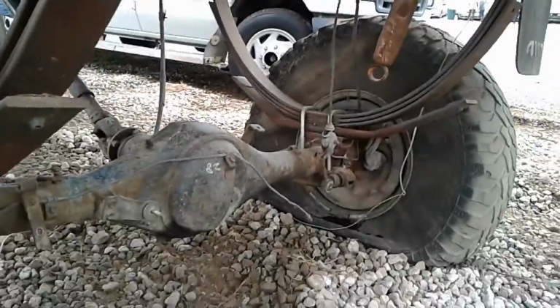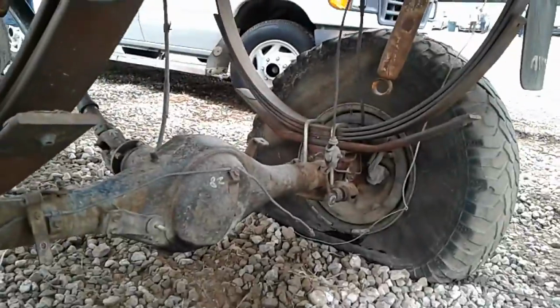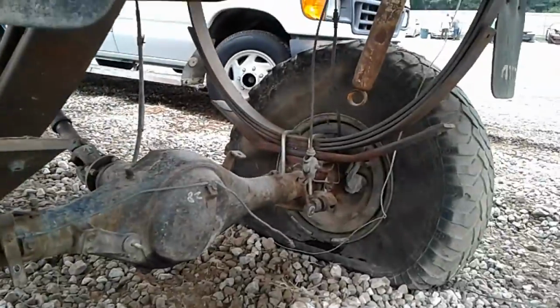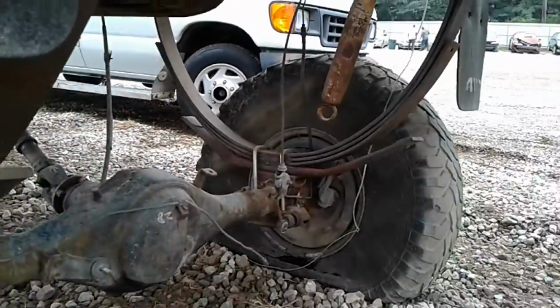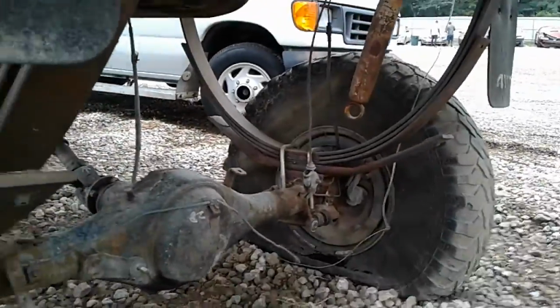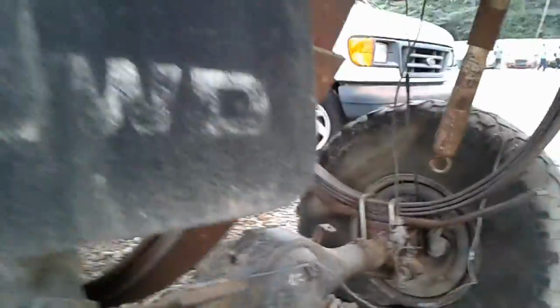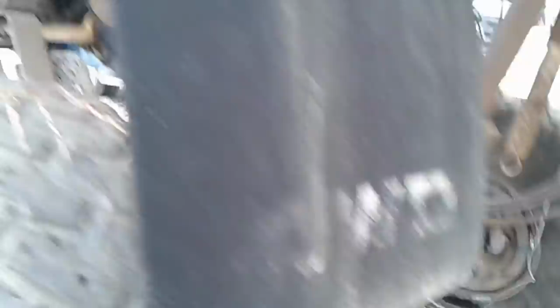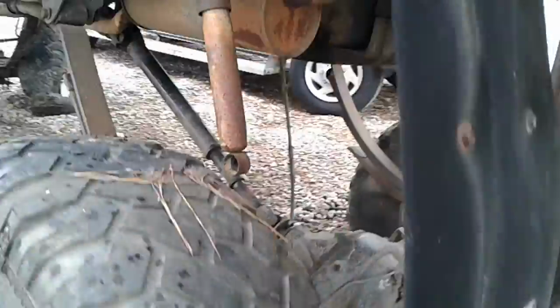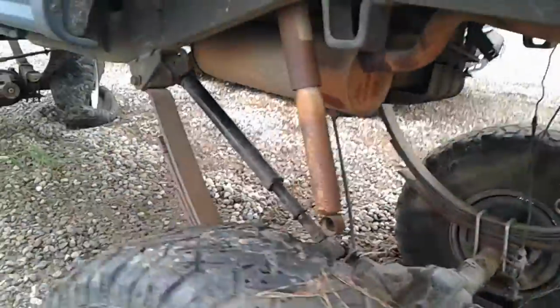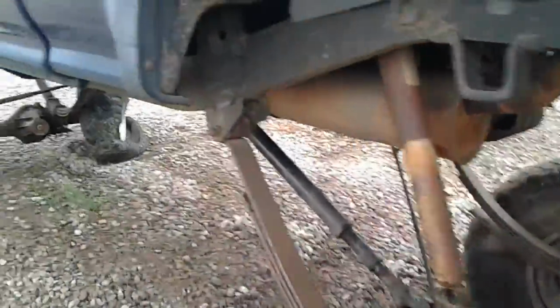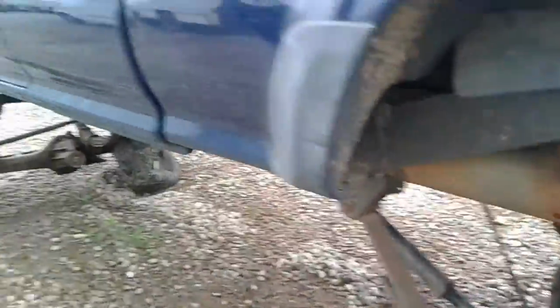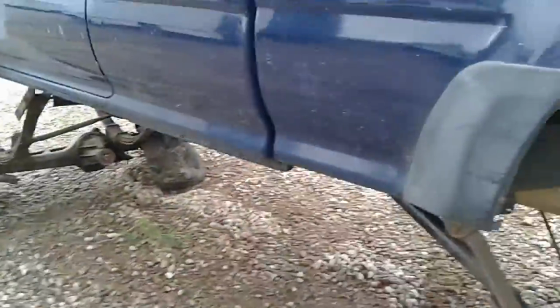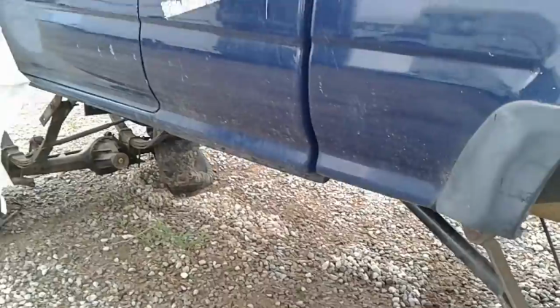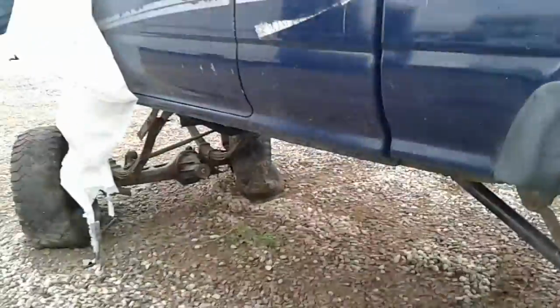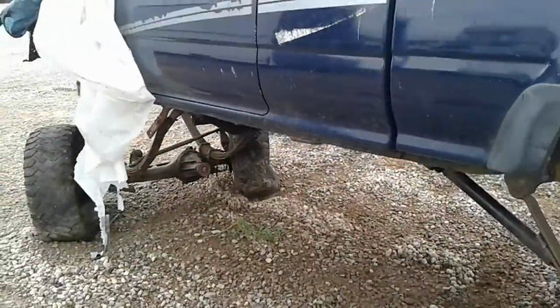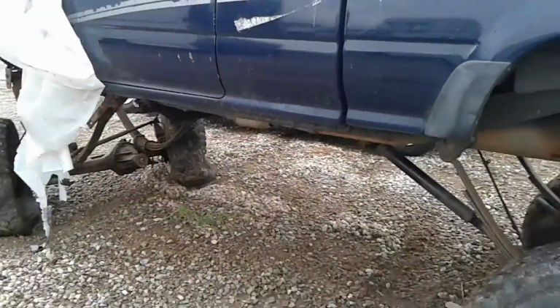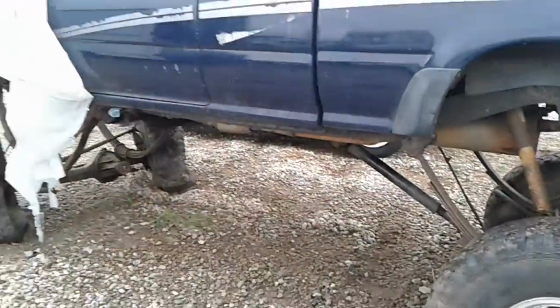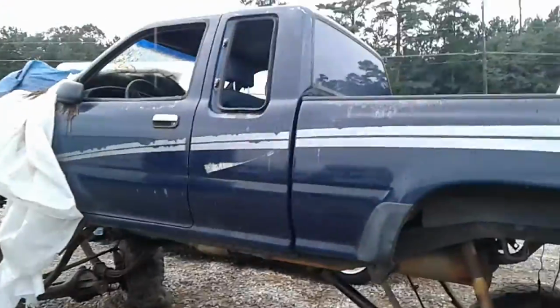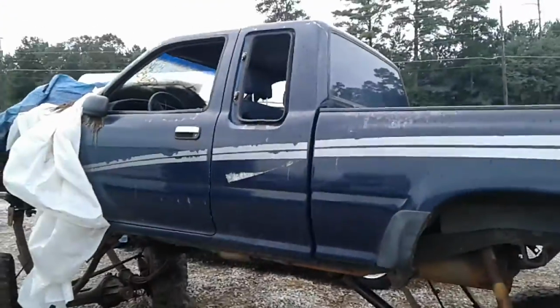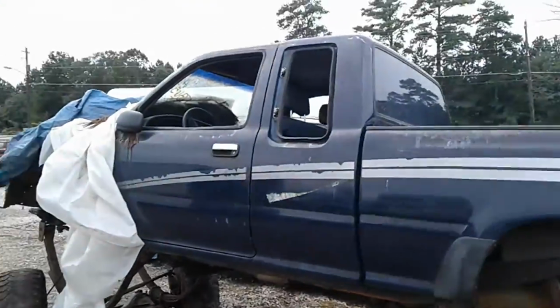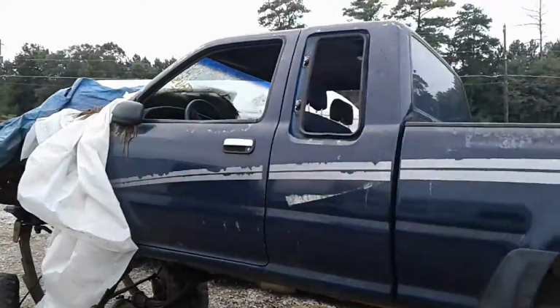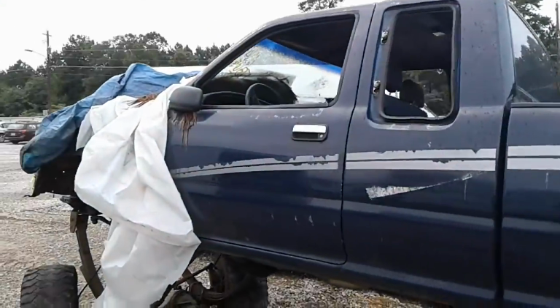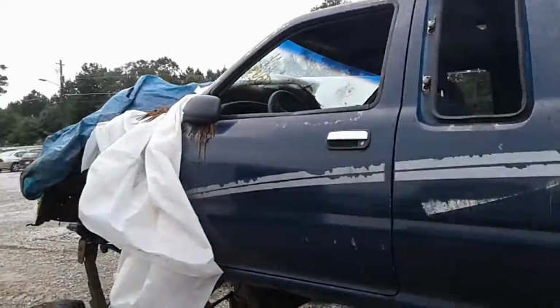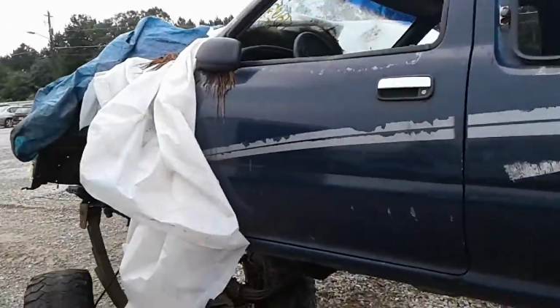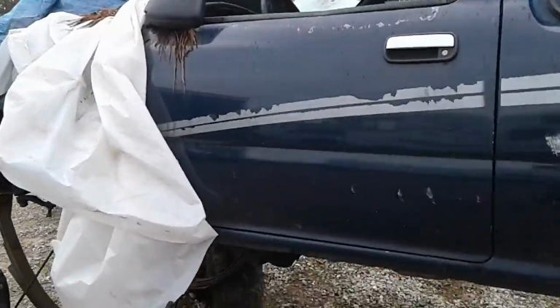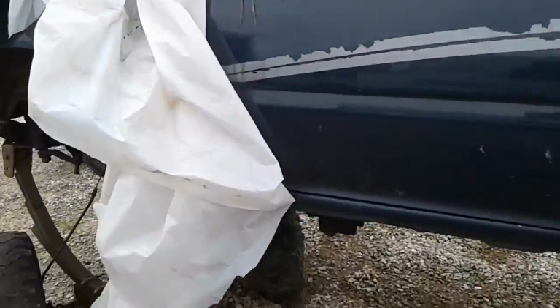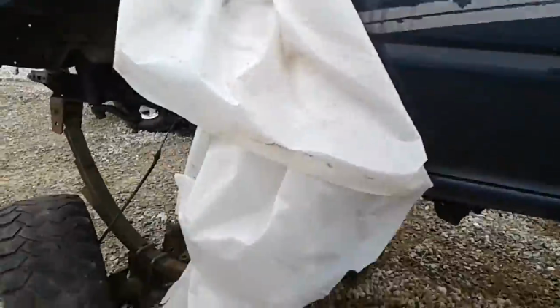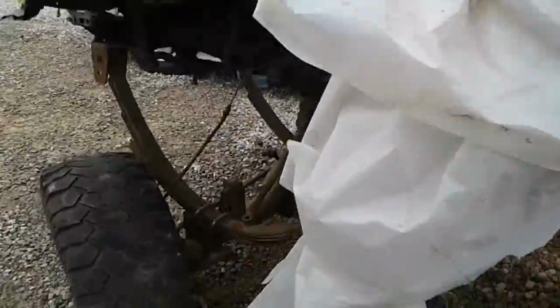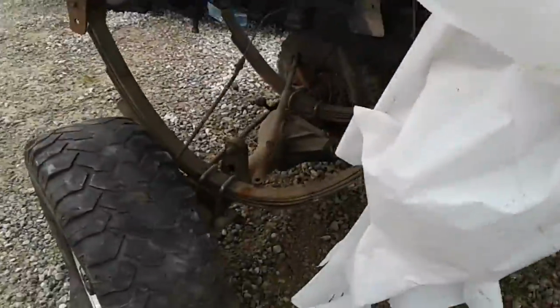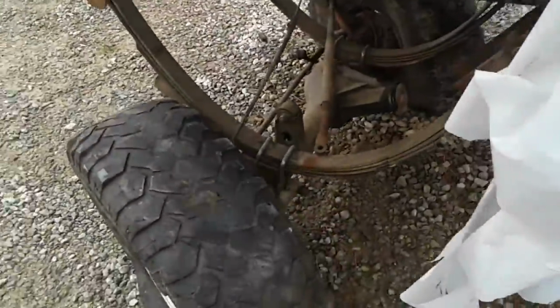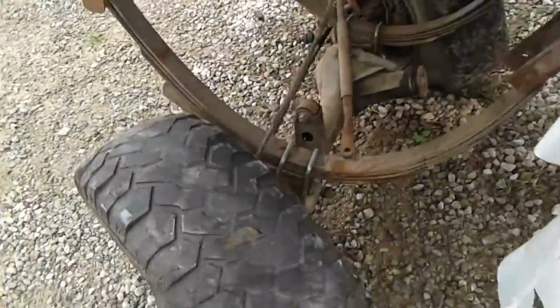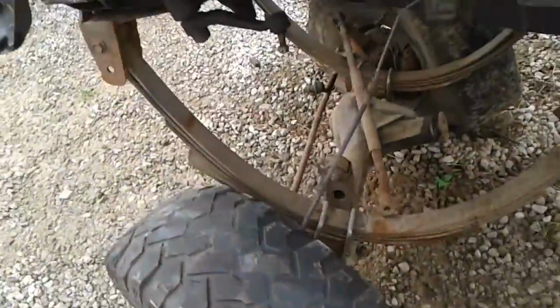Wow. Some people's rigging. This thing's jacked up now, don't get me wrong. It's sitting way up — three foot over the top of my head, and I'm 6'2". But look at this monstrosity.